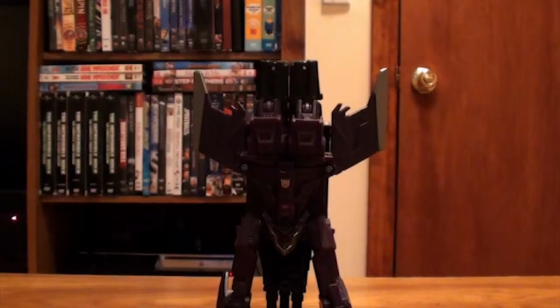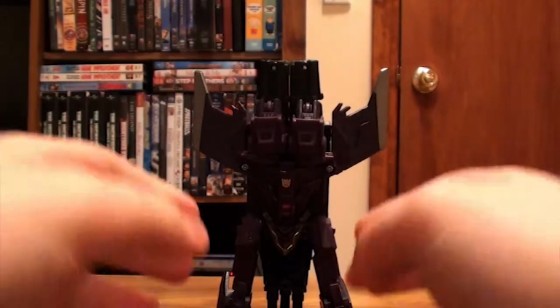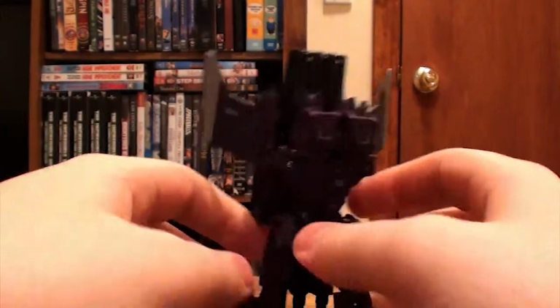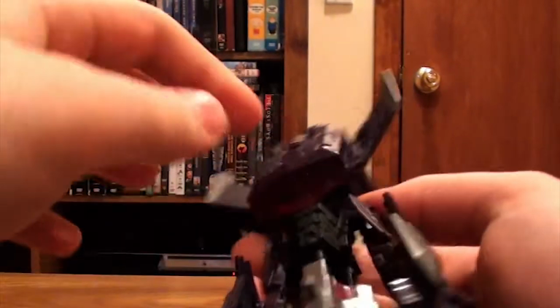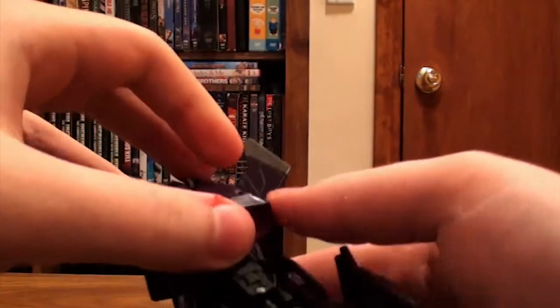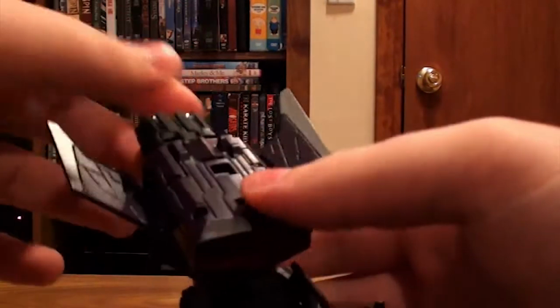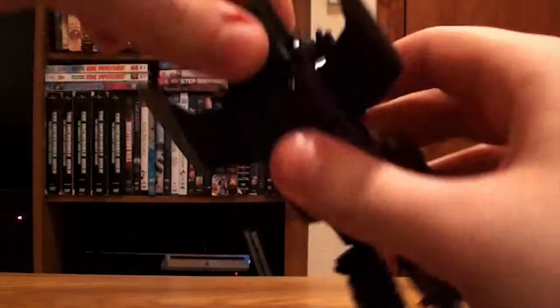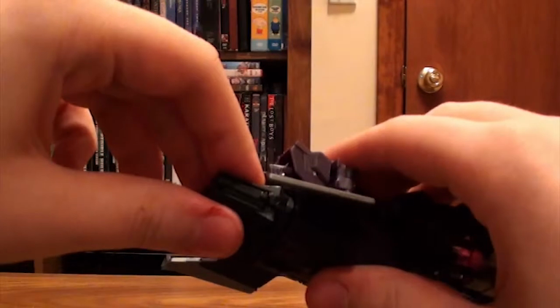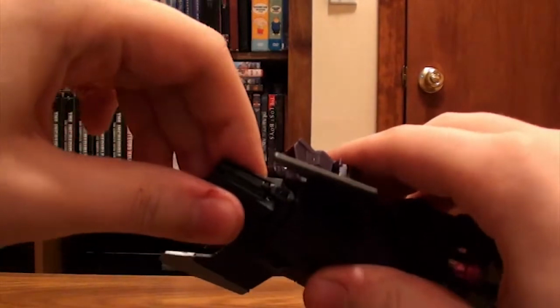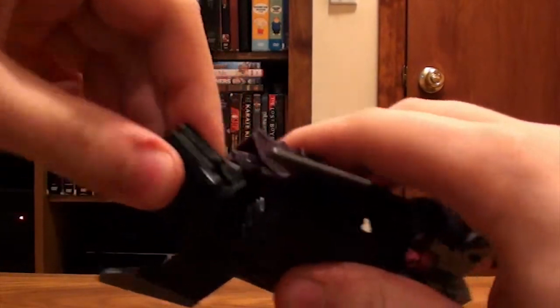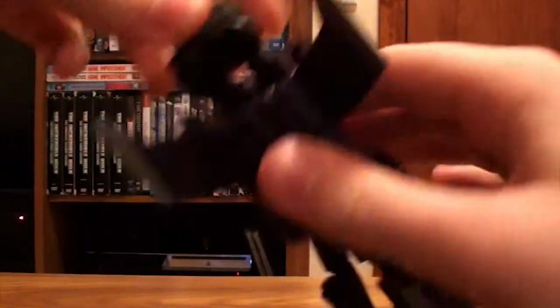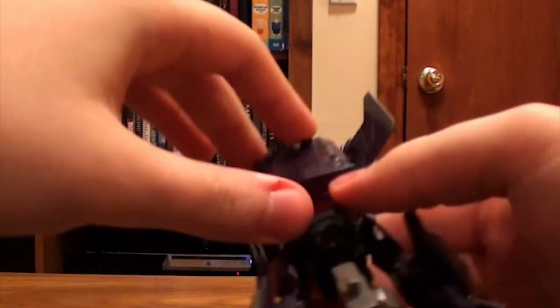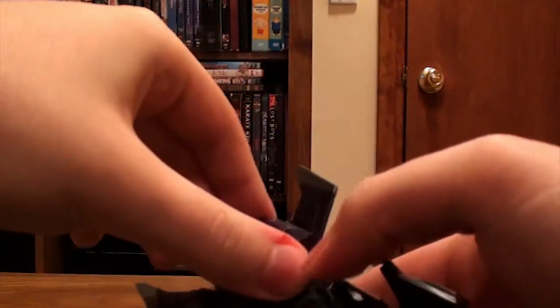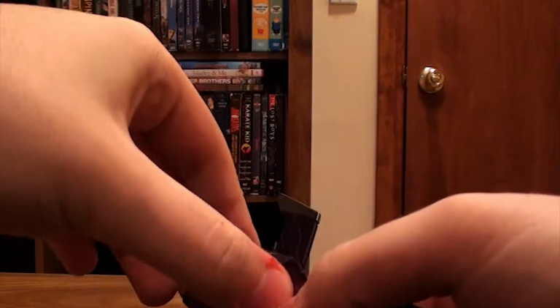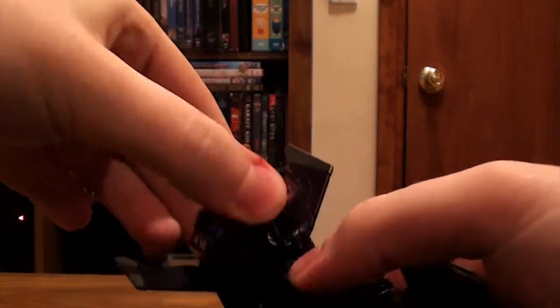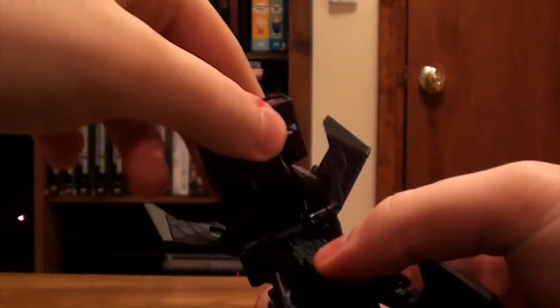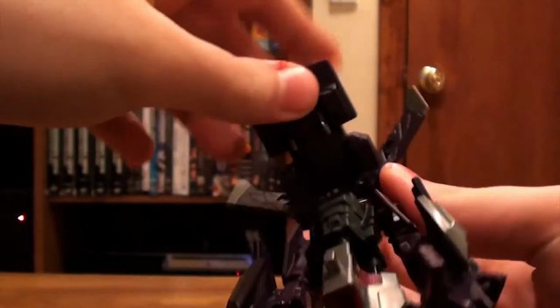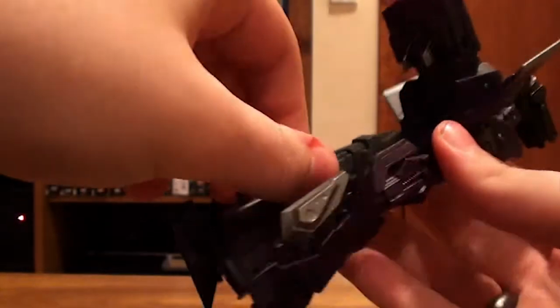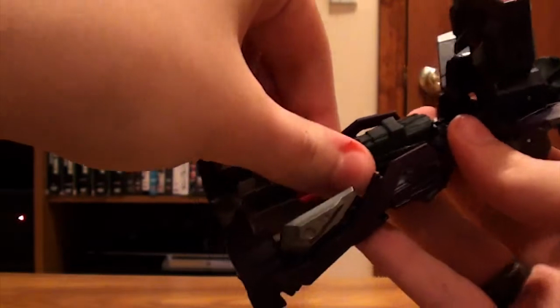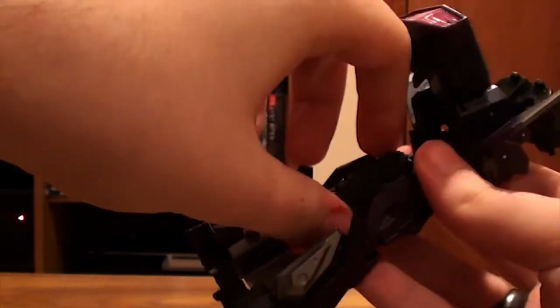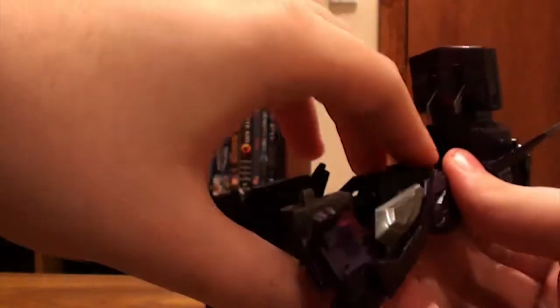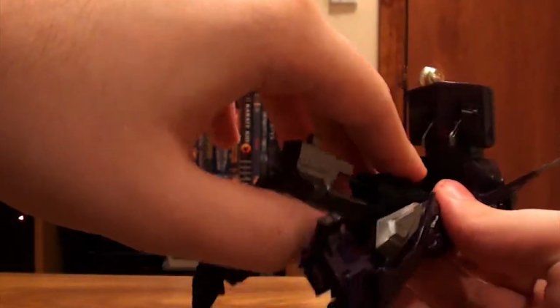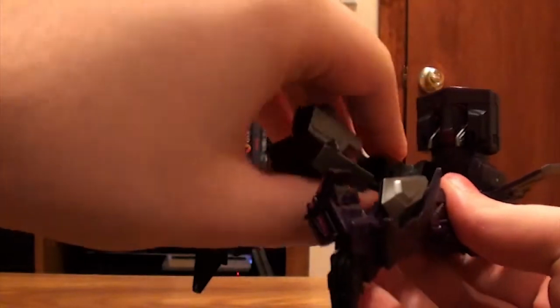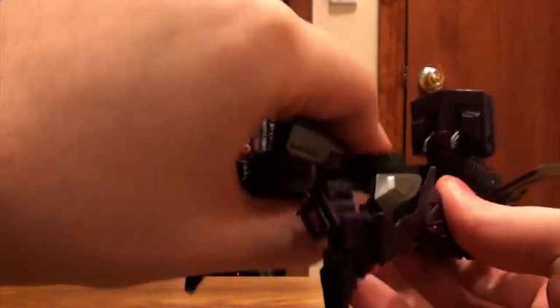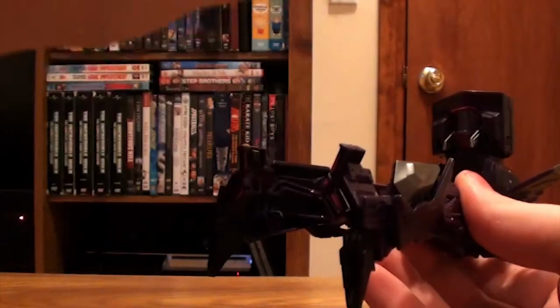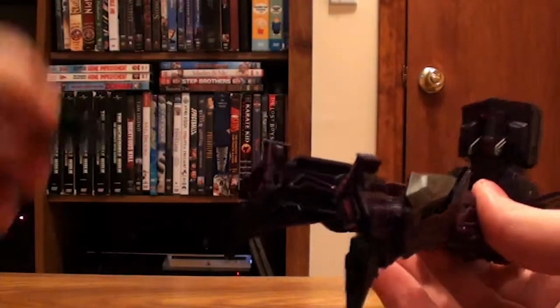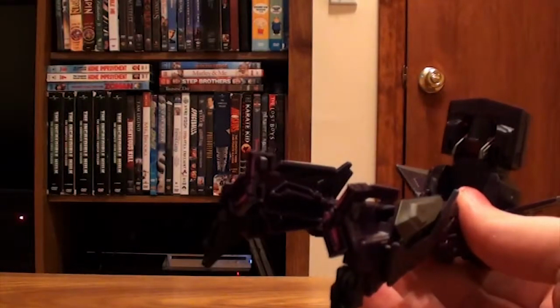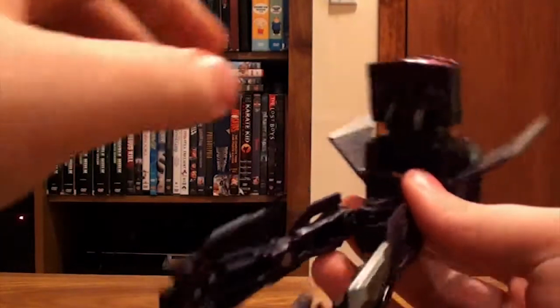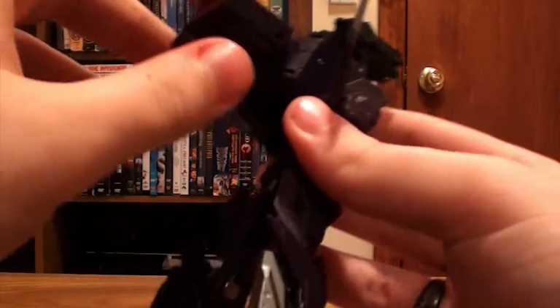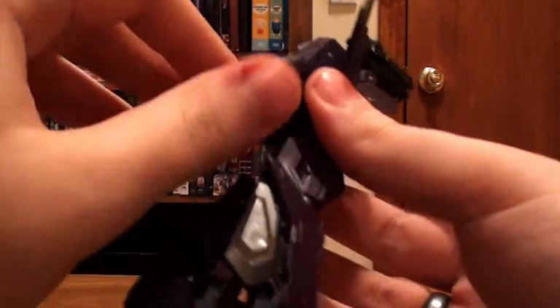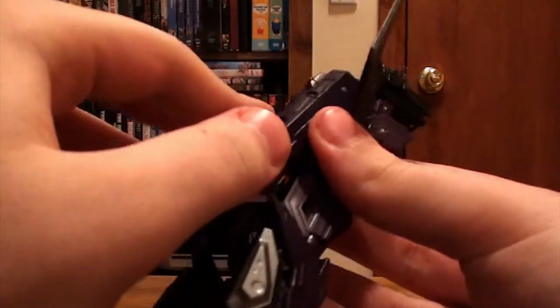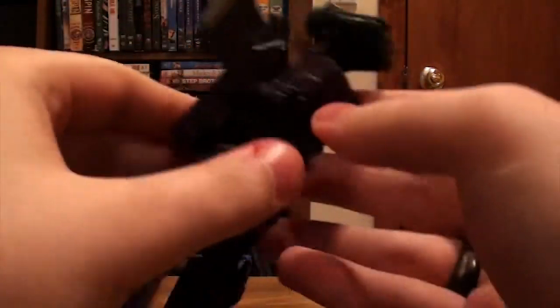Now go up here, and while you're back there, un-peg this part right here. And then you can take this piece right here, and then you can take the gun out — just wiggle it out like that, and there you go. So we'll put that down for right now.